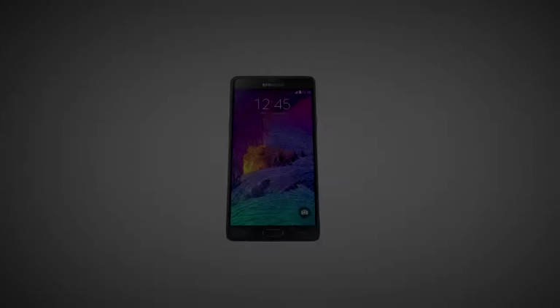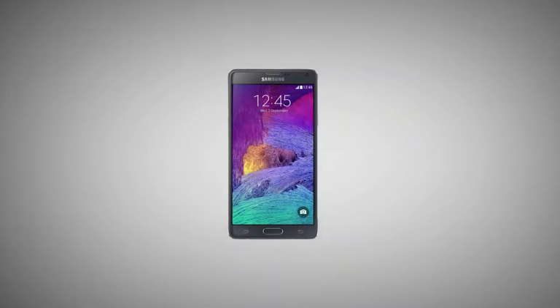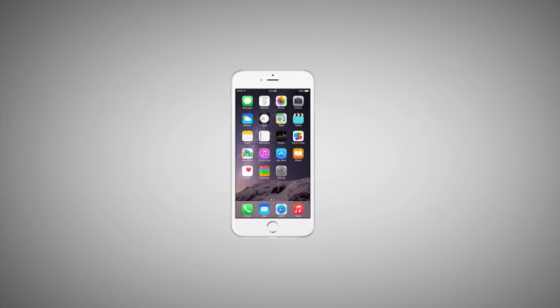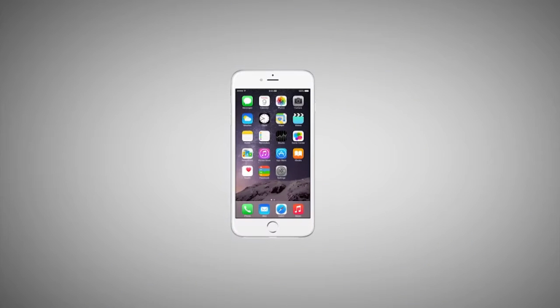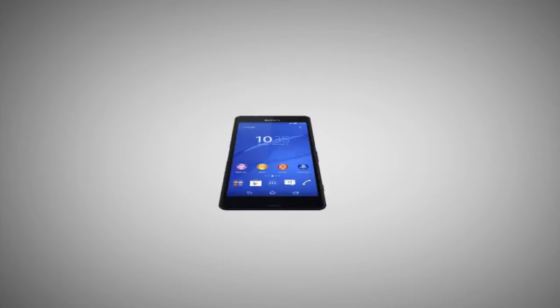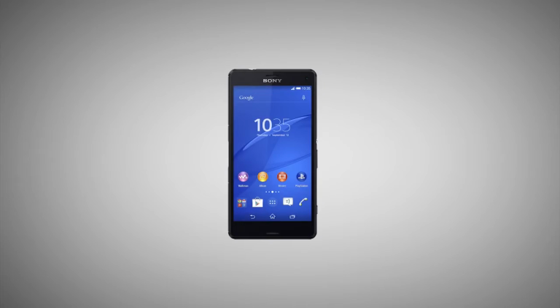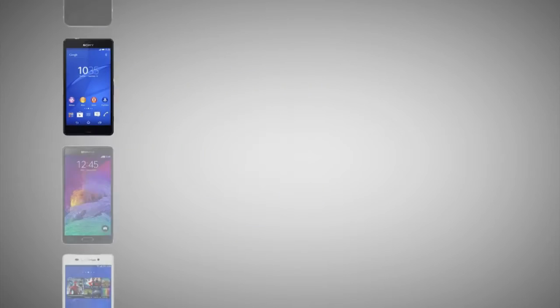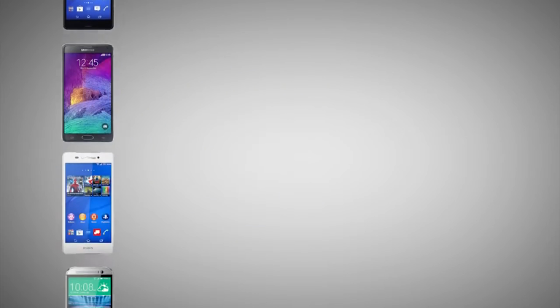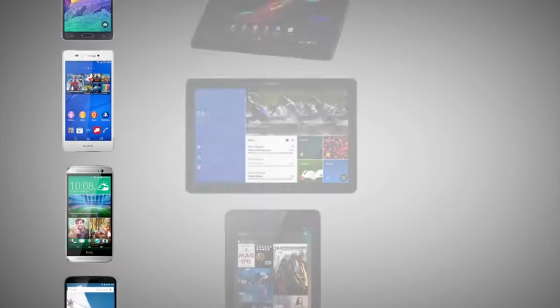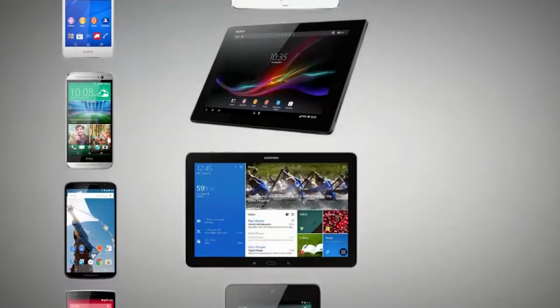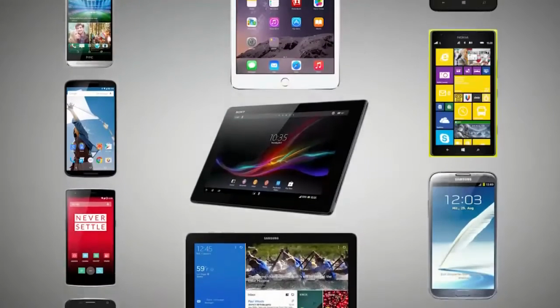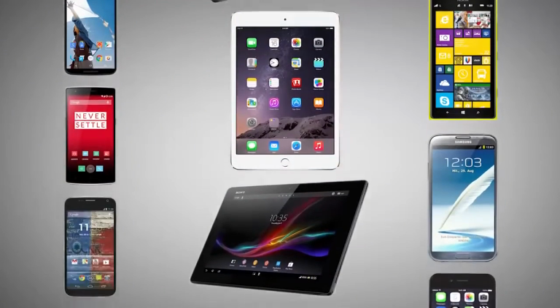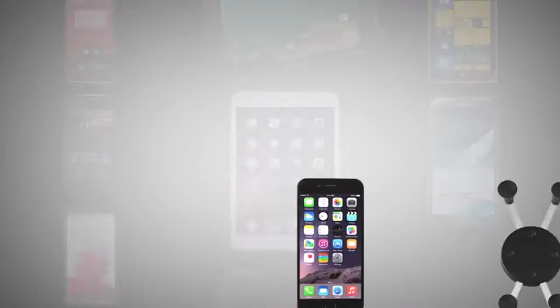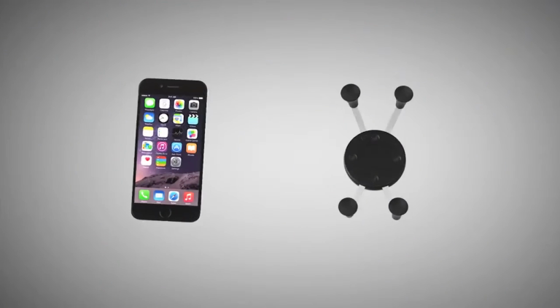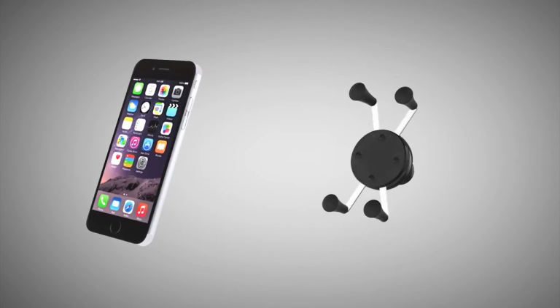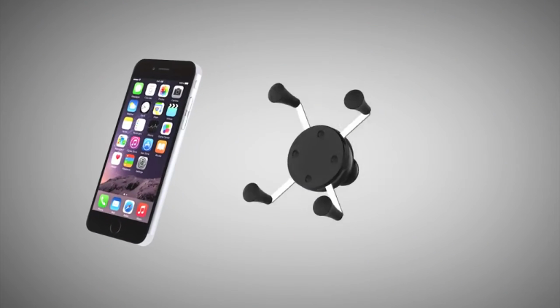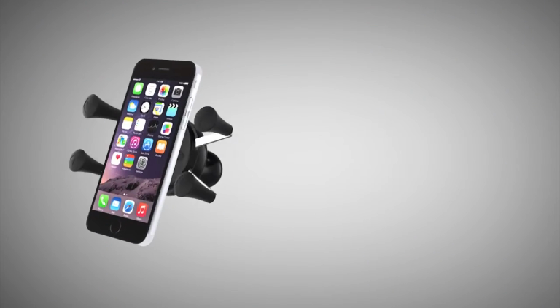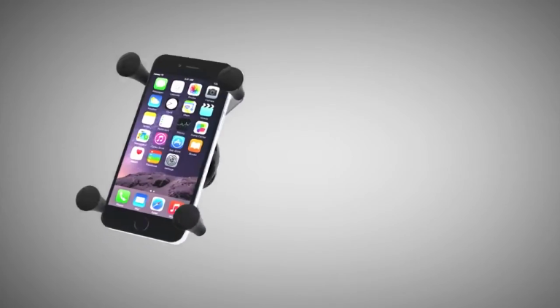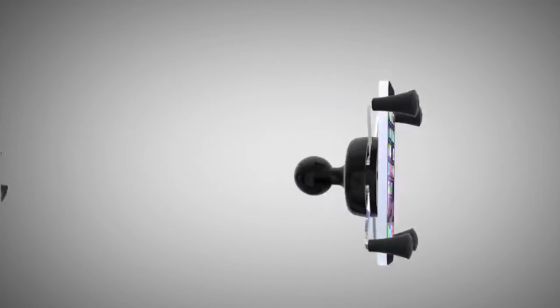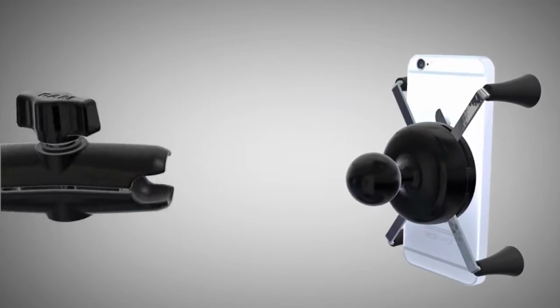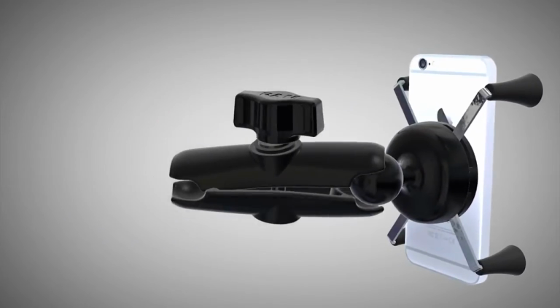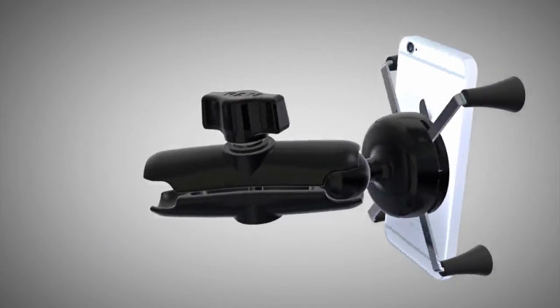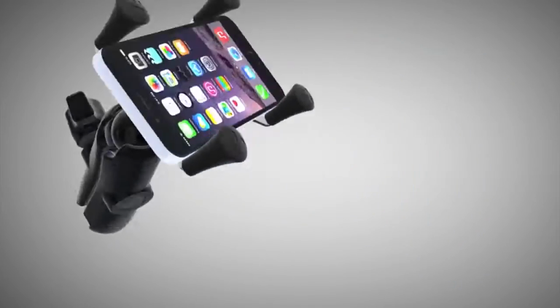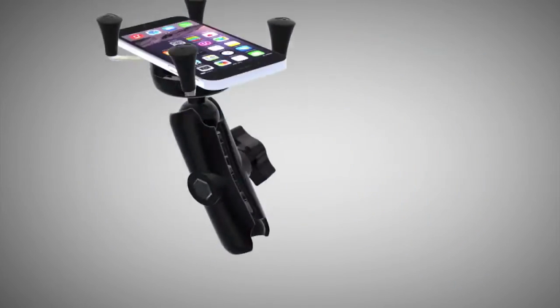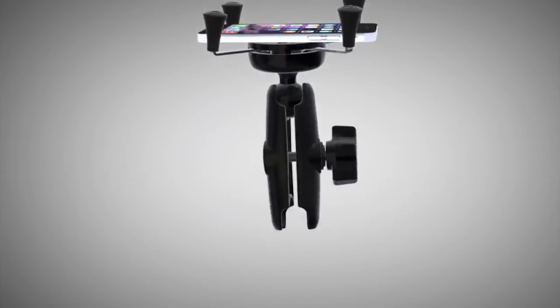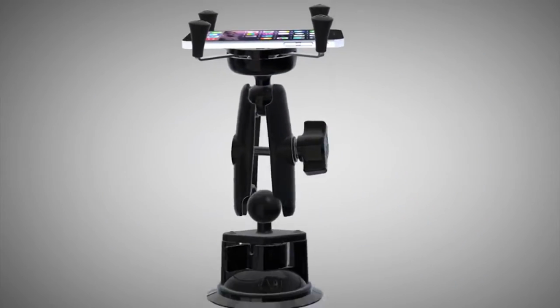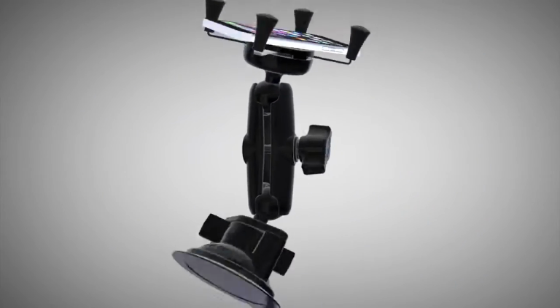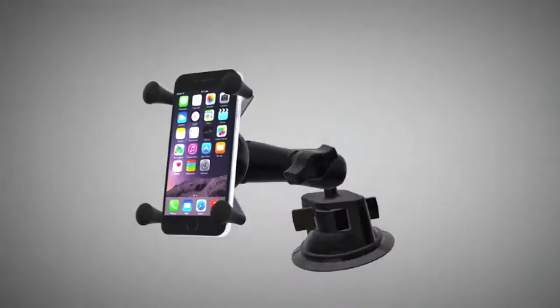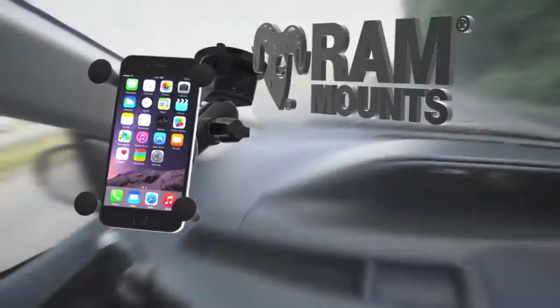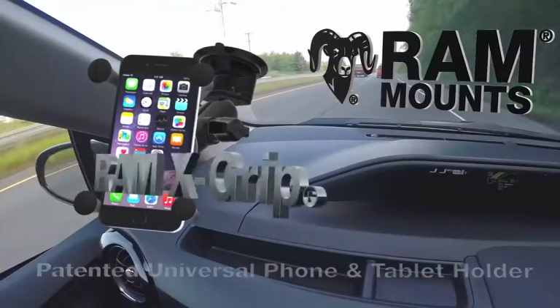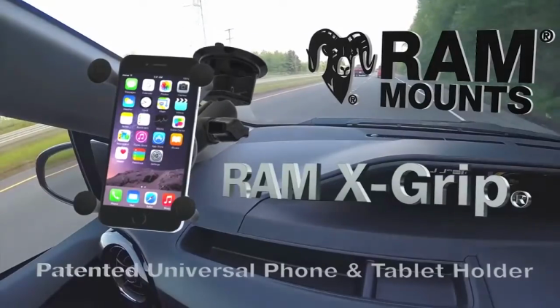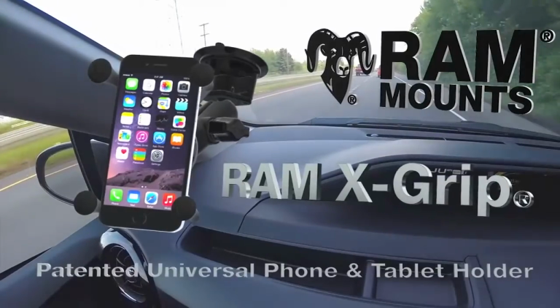In this day and age, there are a multitude of different smartphones, tablets, and phablets out there. But no matter what device you have, RAM Mounts offers the most reliable solution to hold any of your devices, thanks to the RAM X-GRIP series.